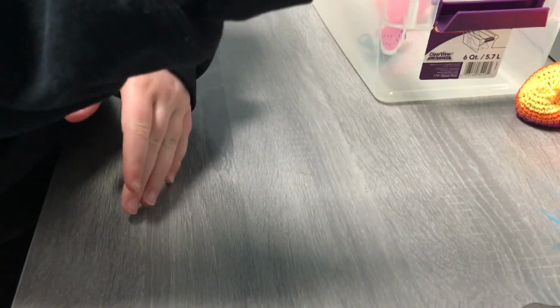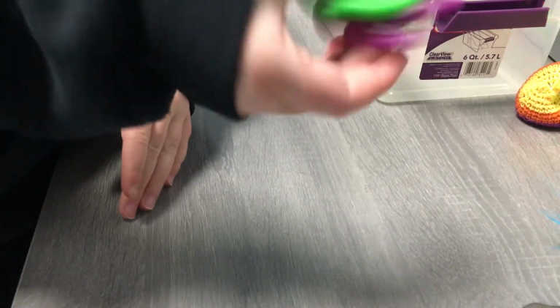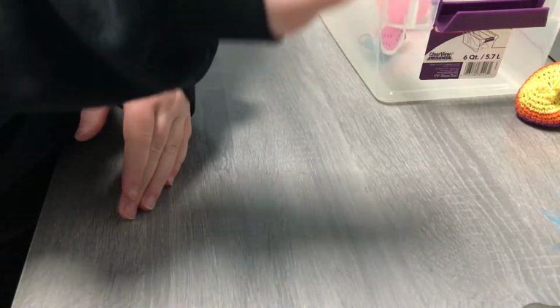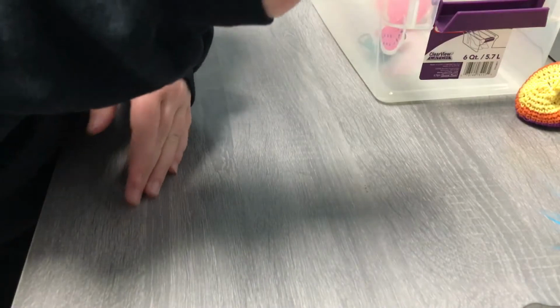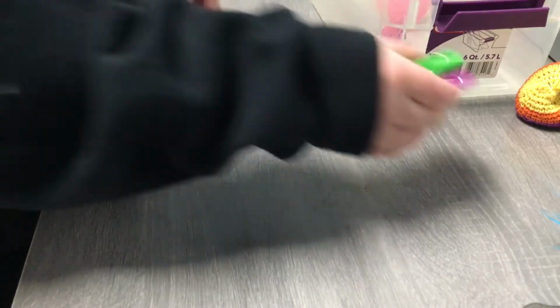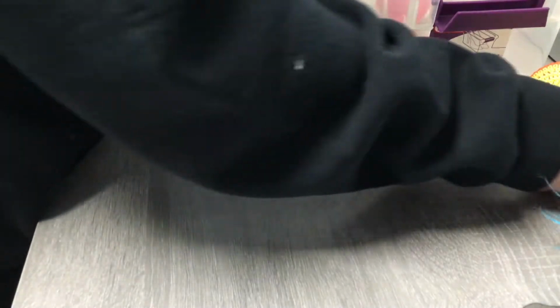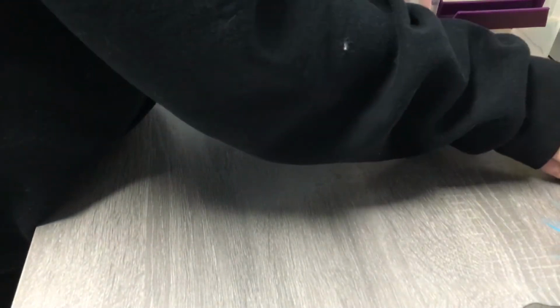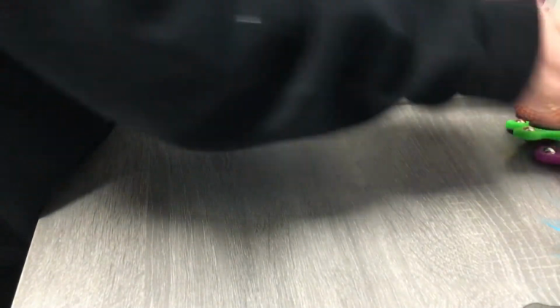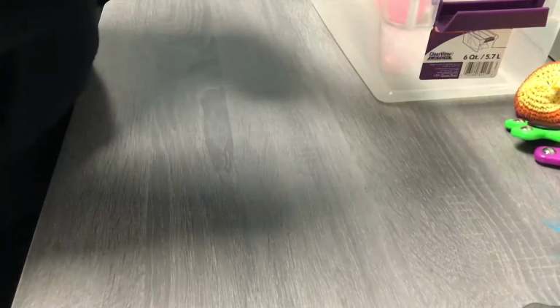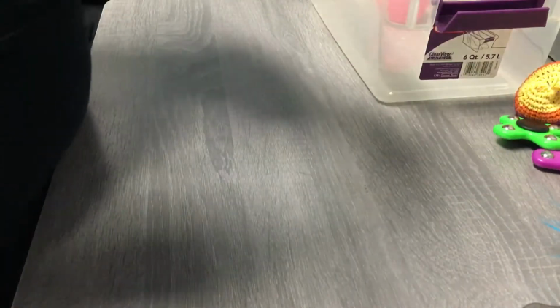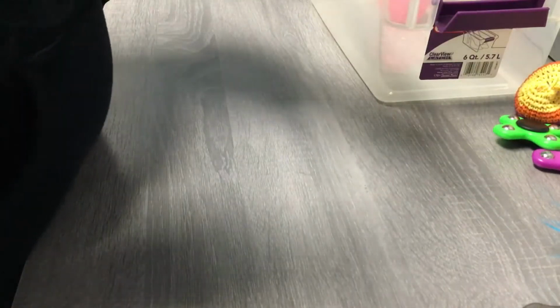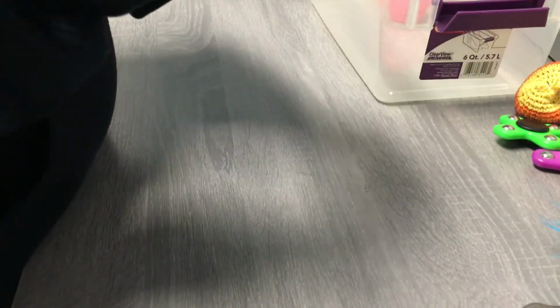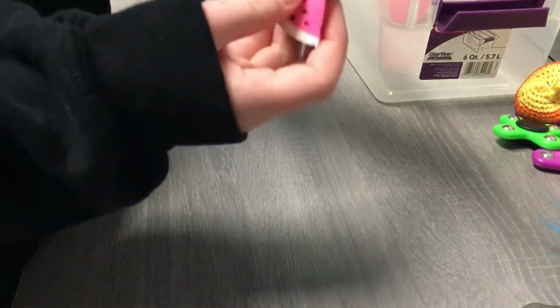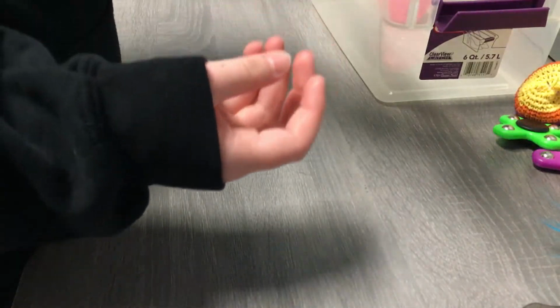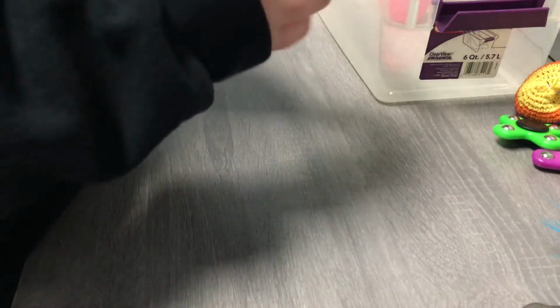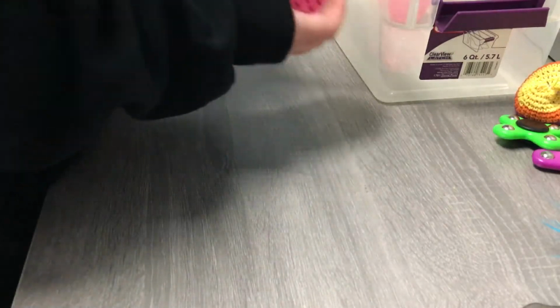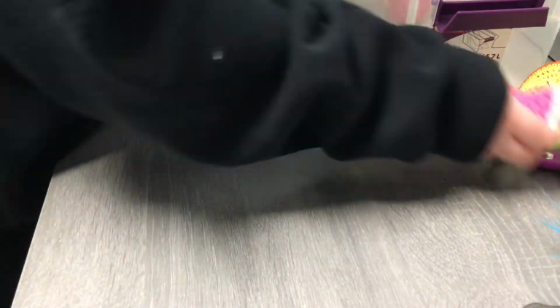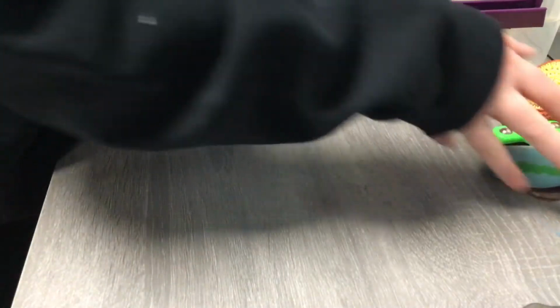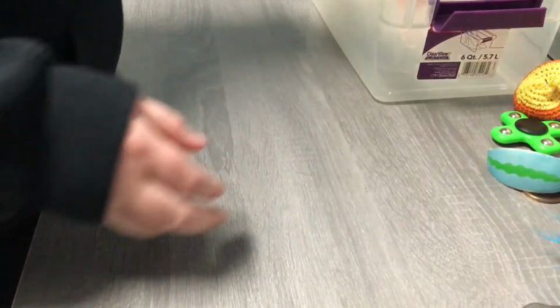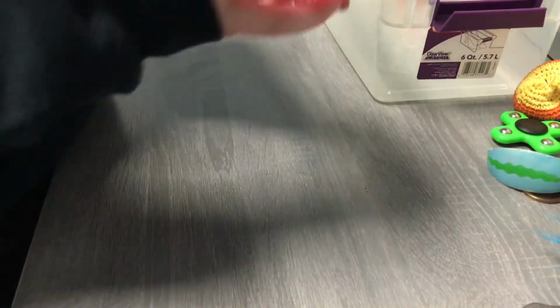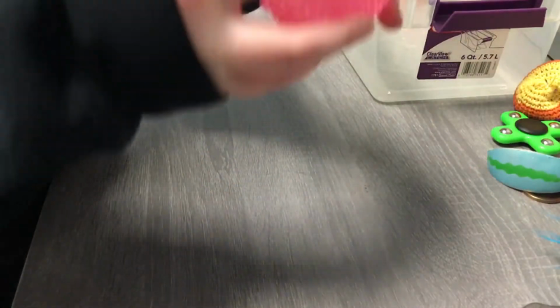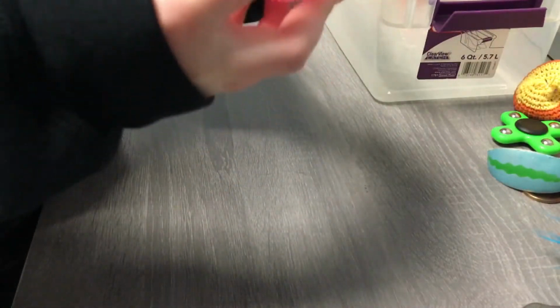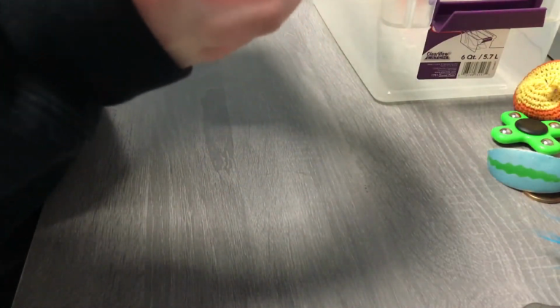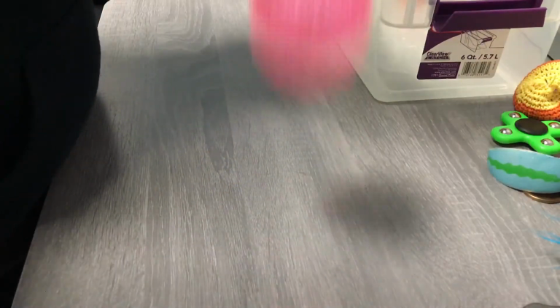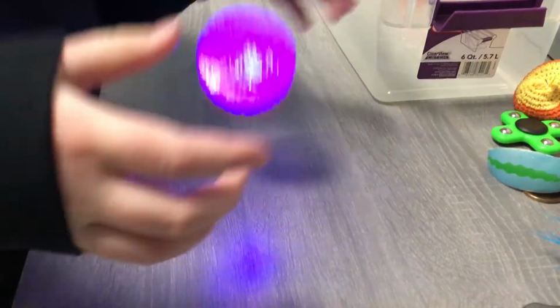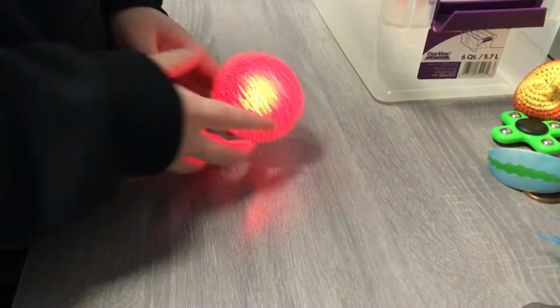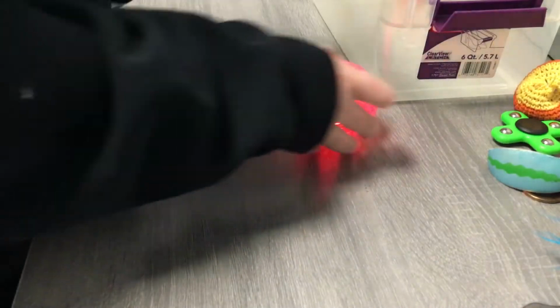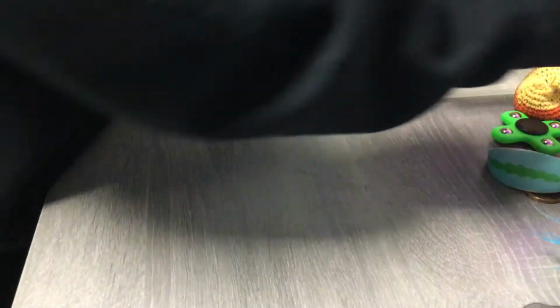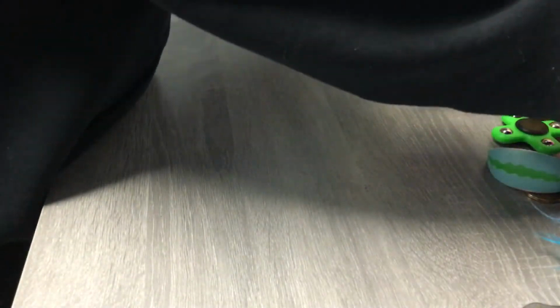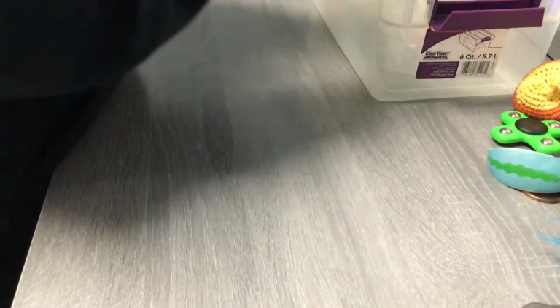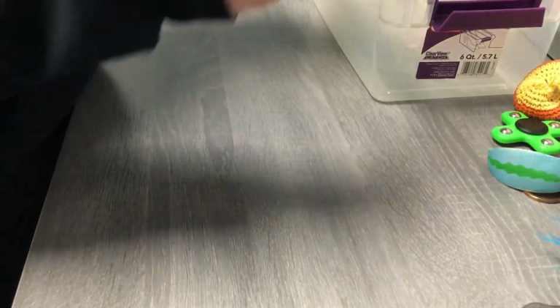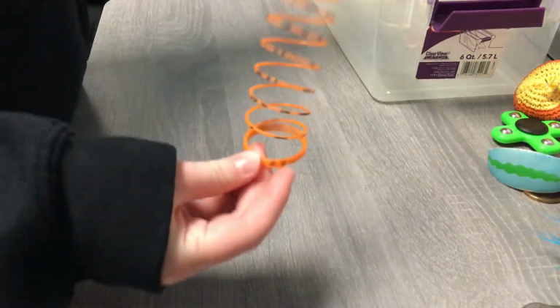I like to do a double stack with the fidget spinners. And then I have this little squishy keychain. I have this other bouncy ball — it has a good texture and it lights up. And then I have this slinky.